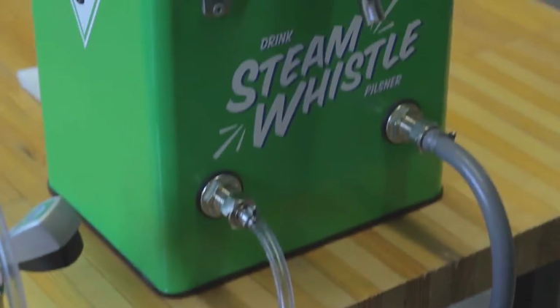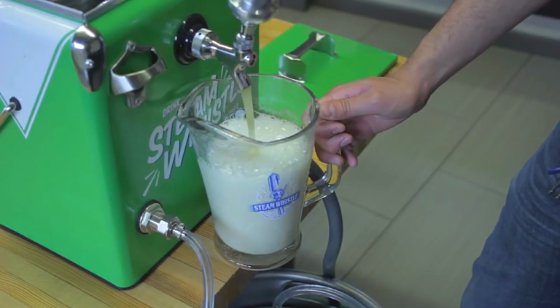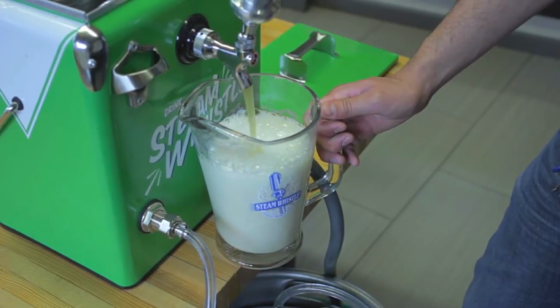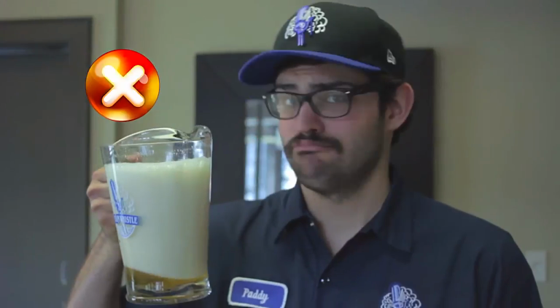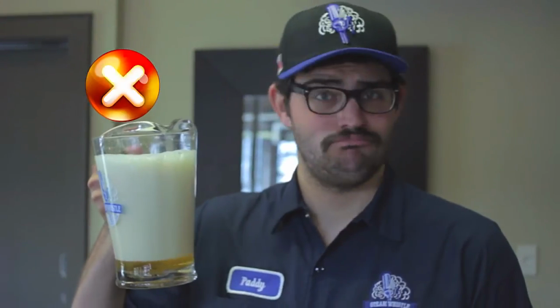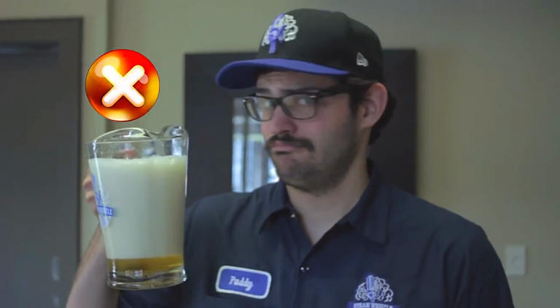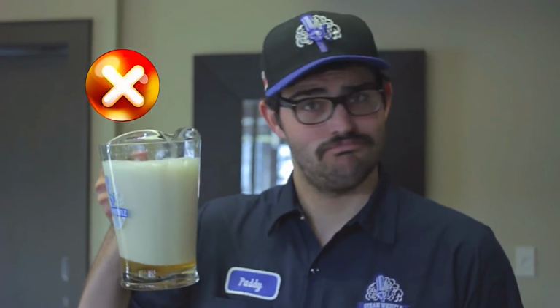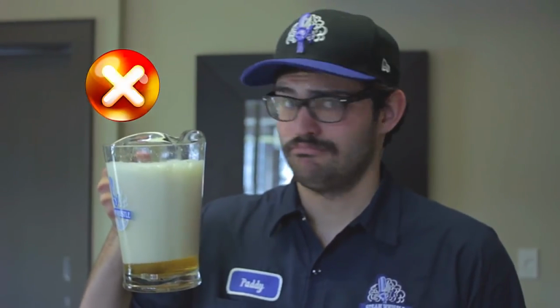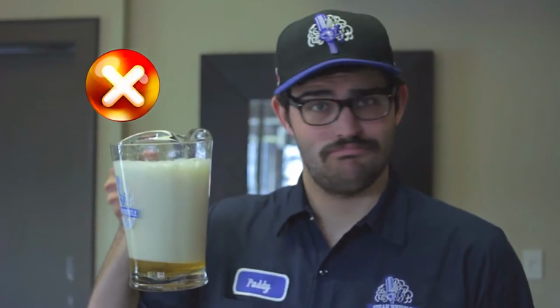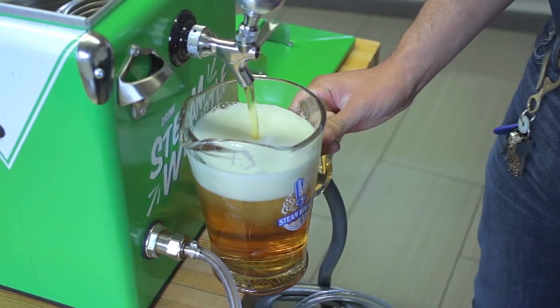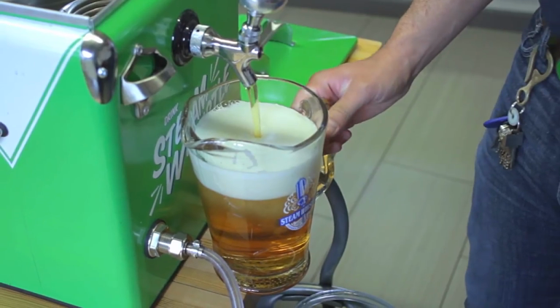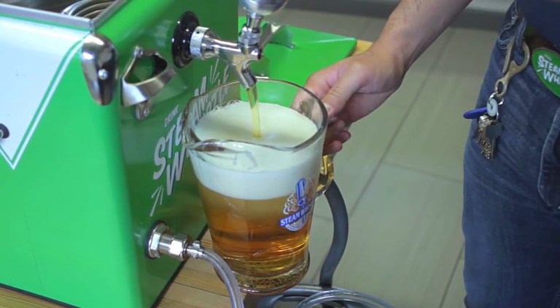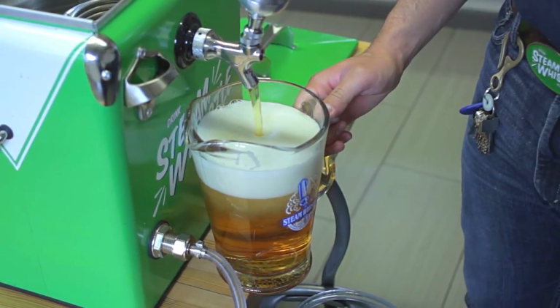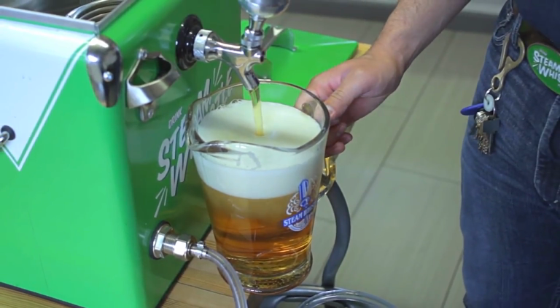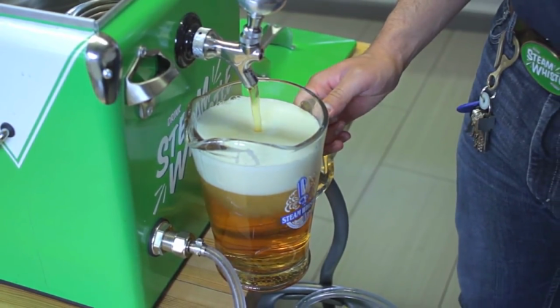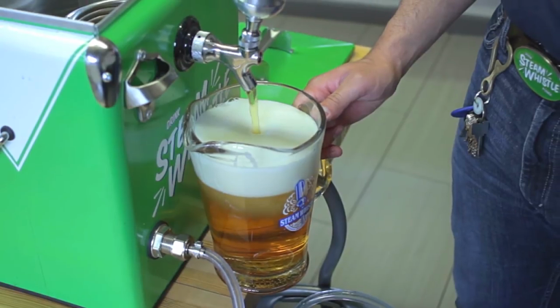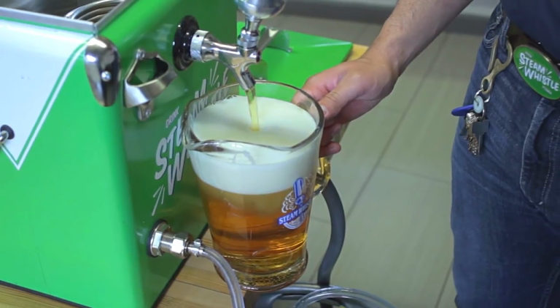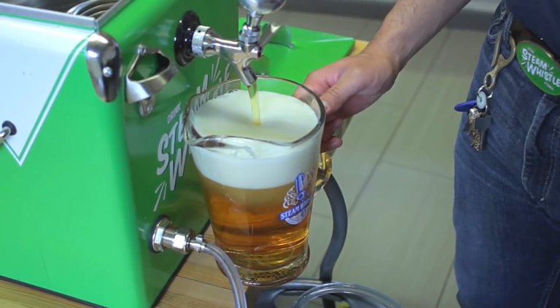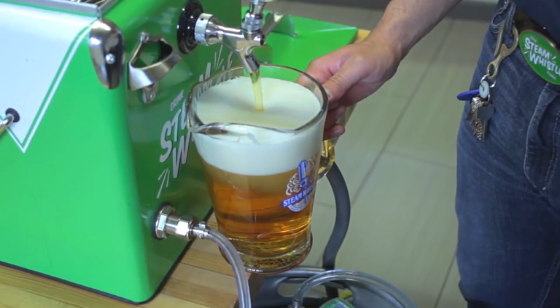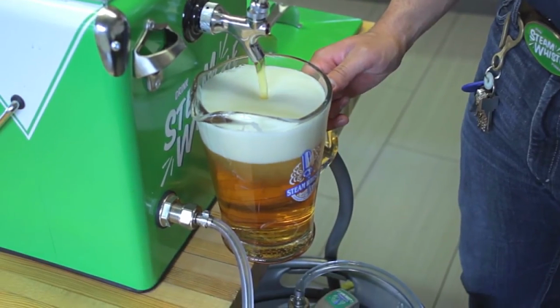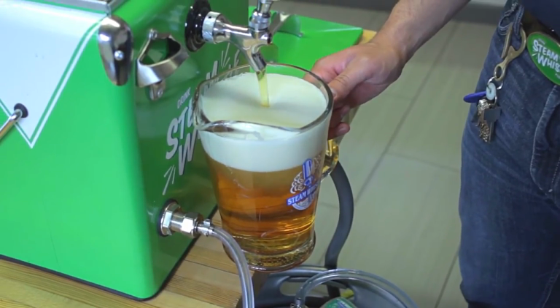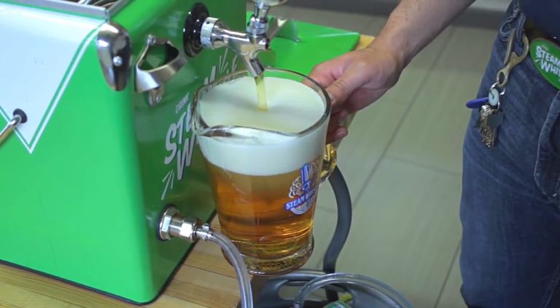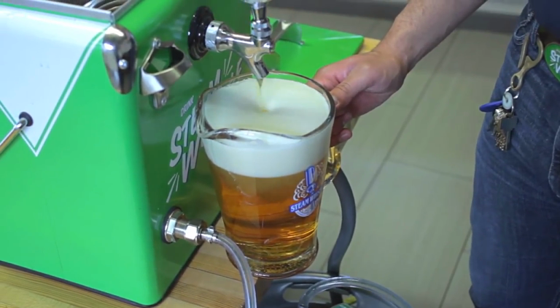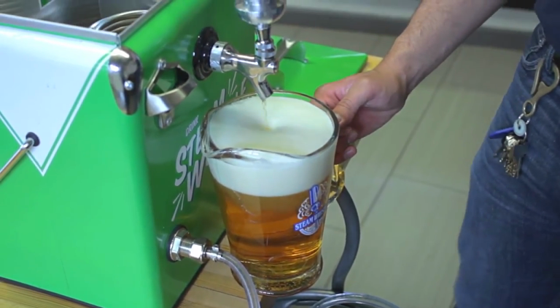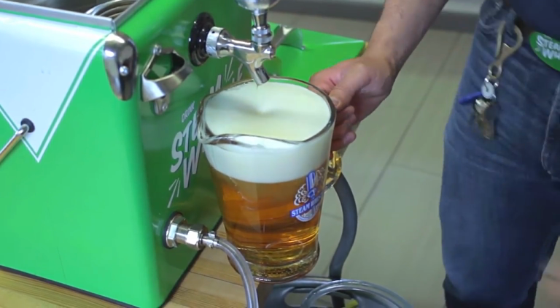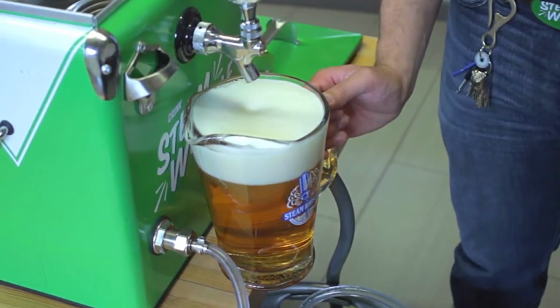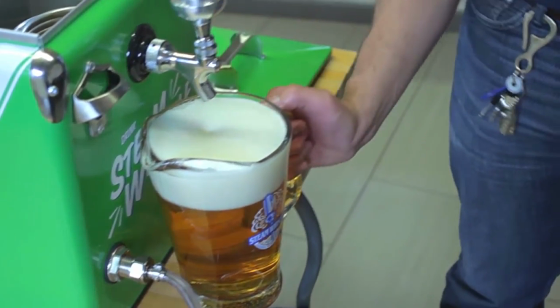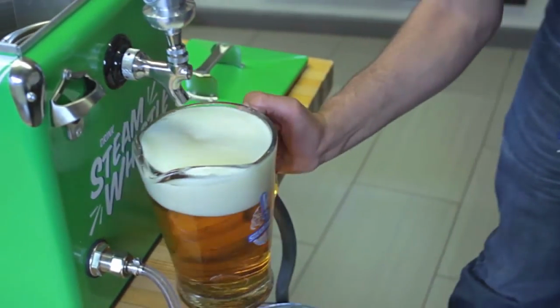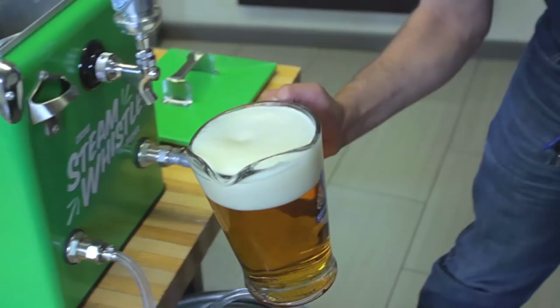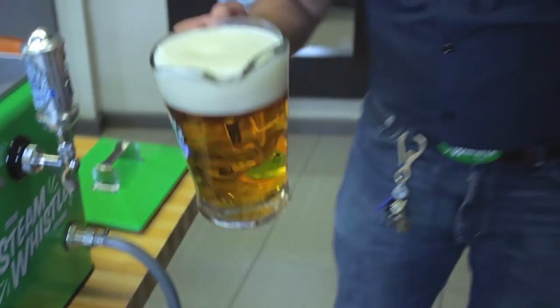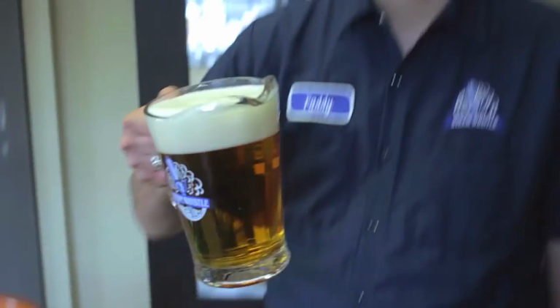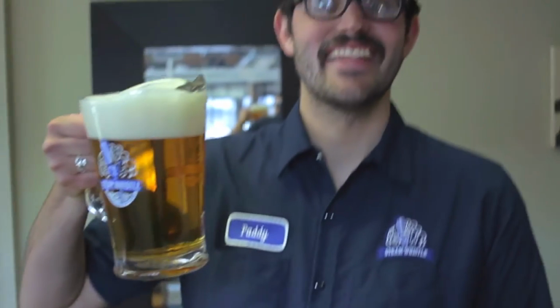When you first tap the keg, expect a little bit of foam. Once it's pouring clear, then it's good to drink. Be sure to pull the faucet in a strong, fluid motion in order to prevent agitation in the stream.